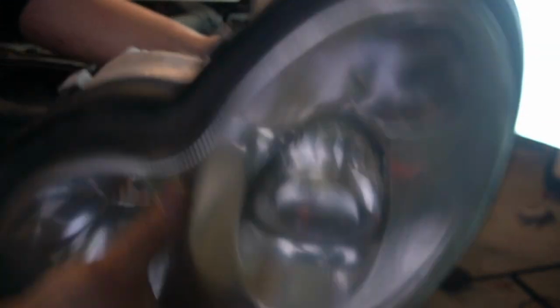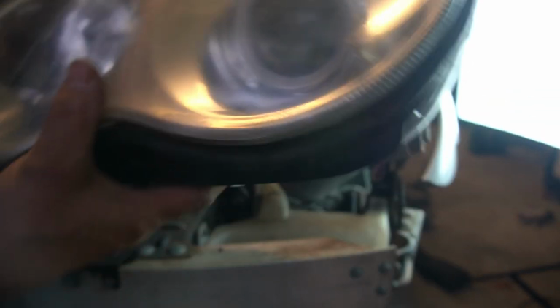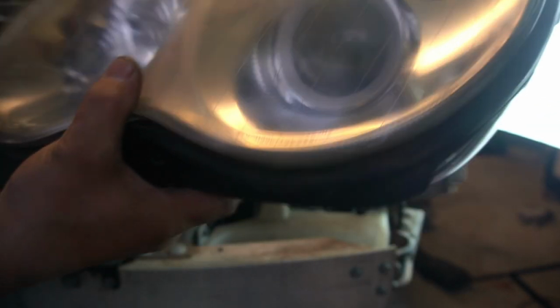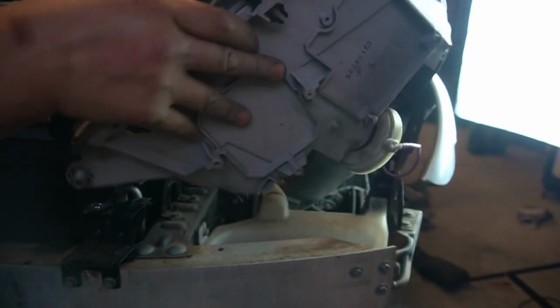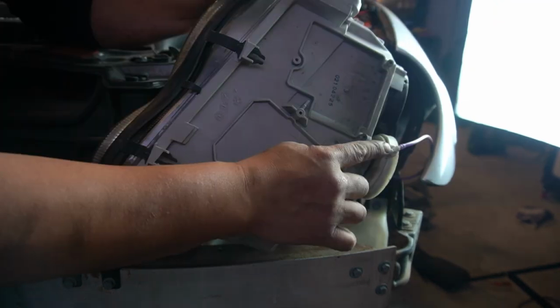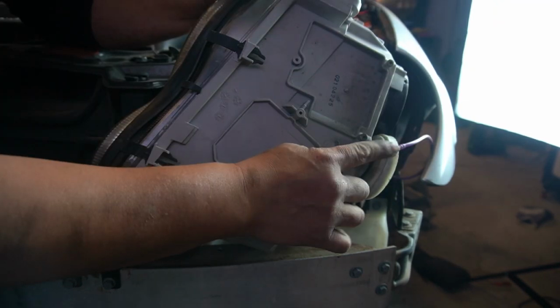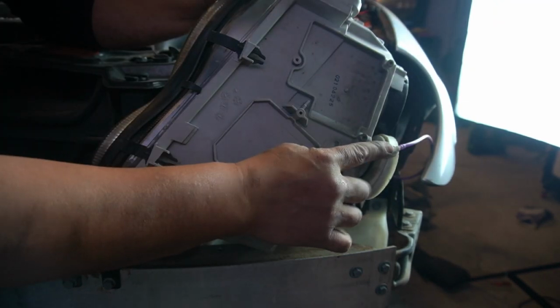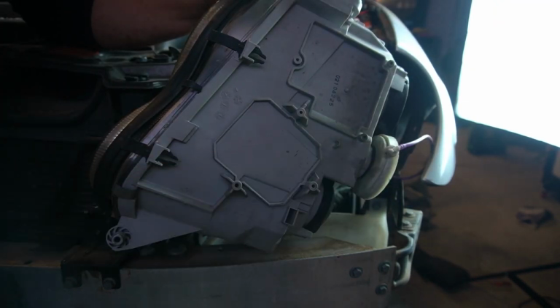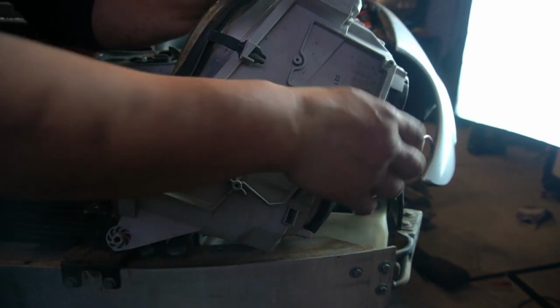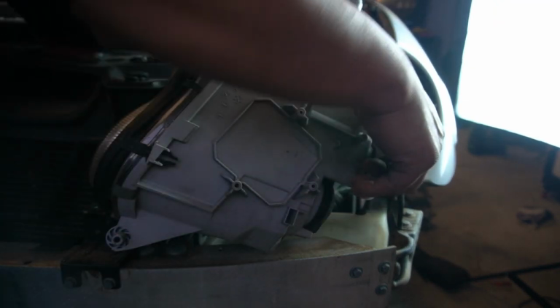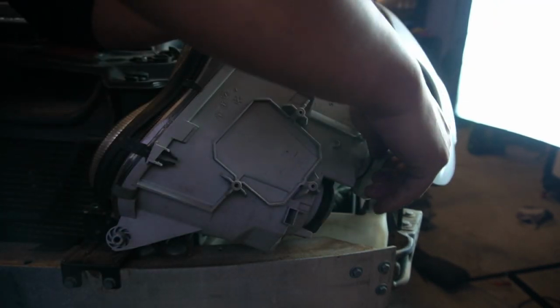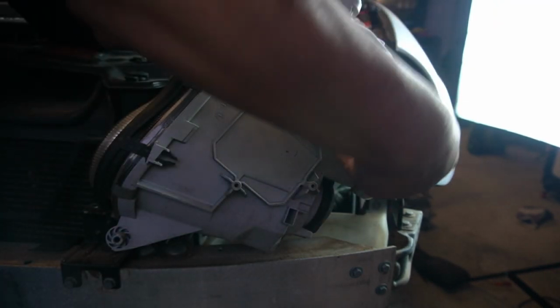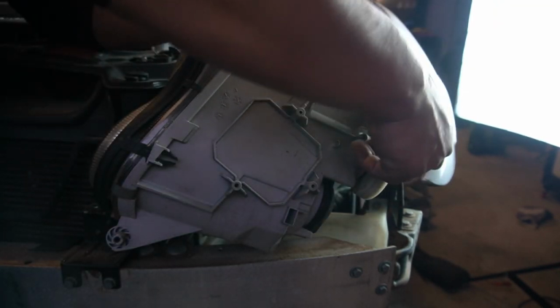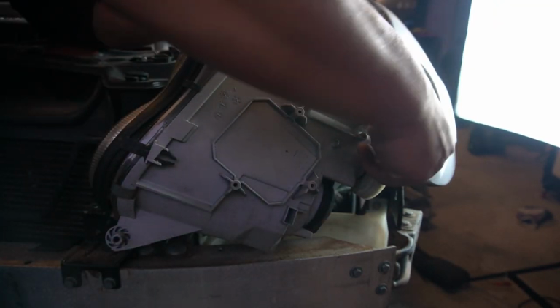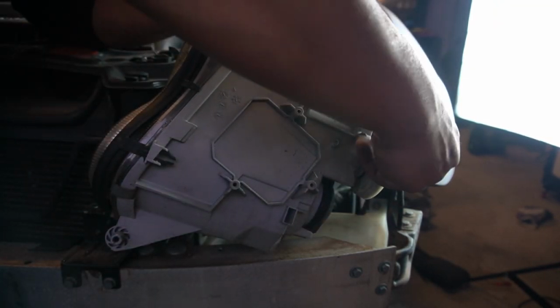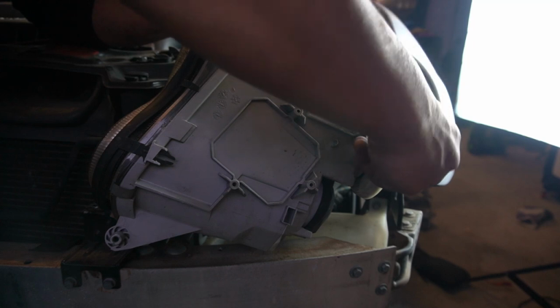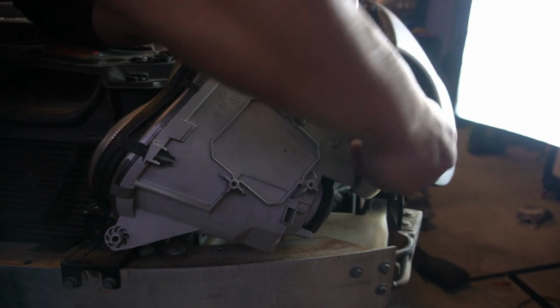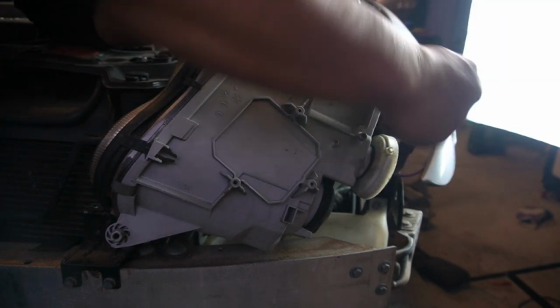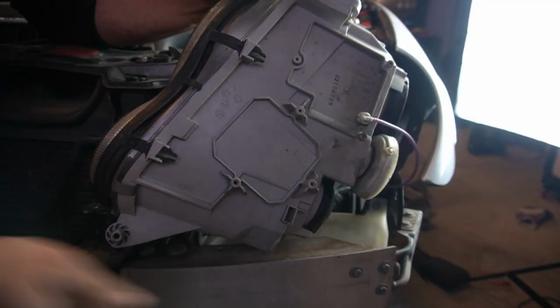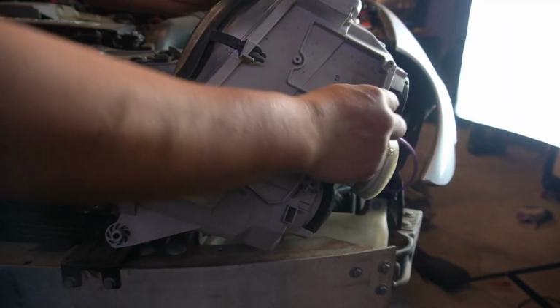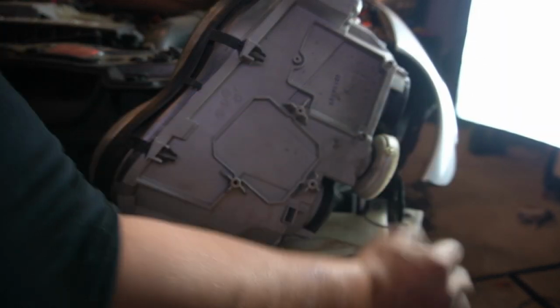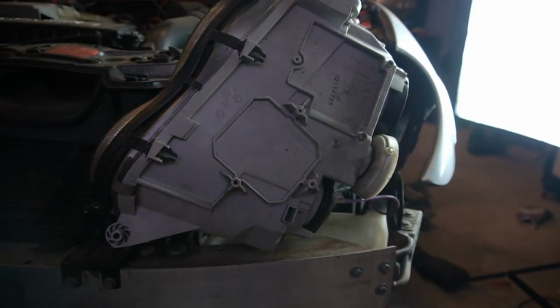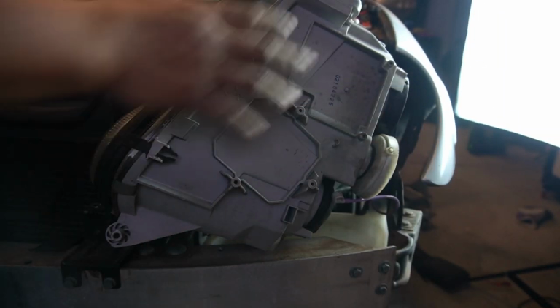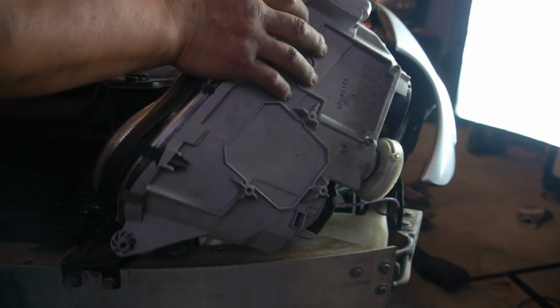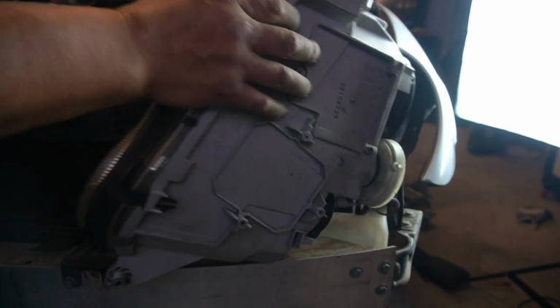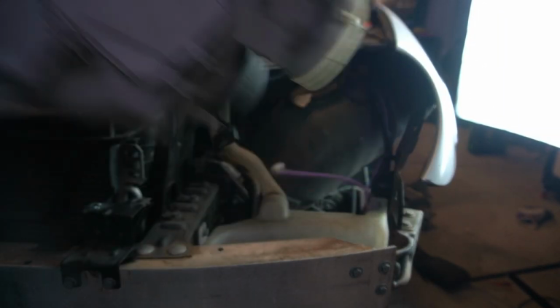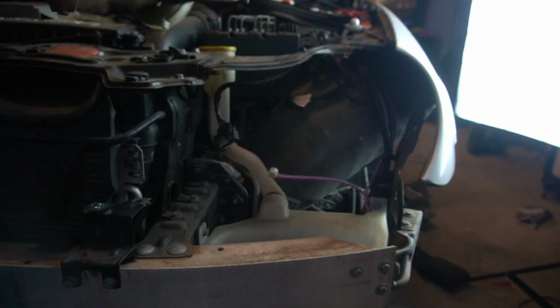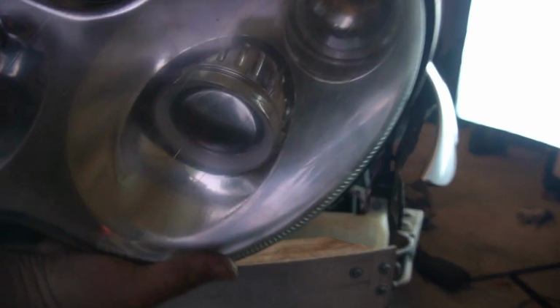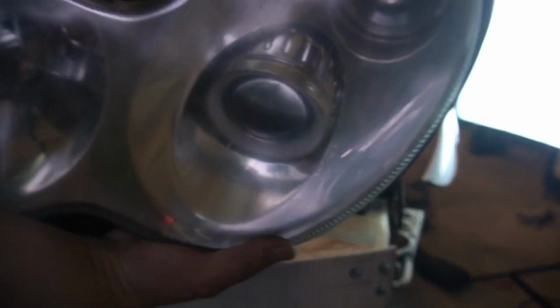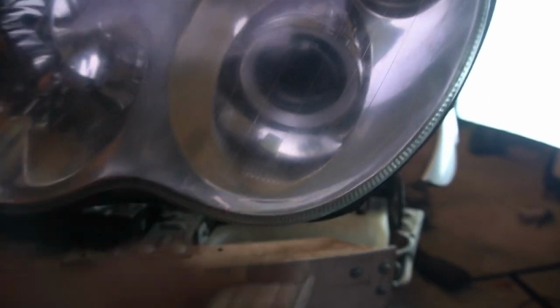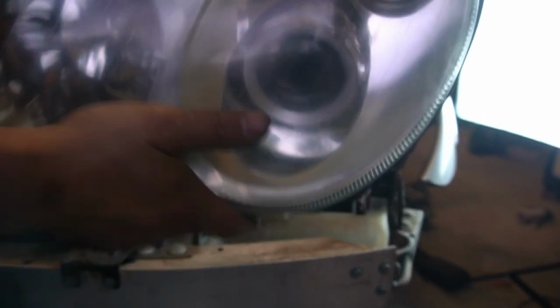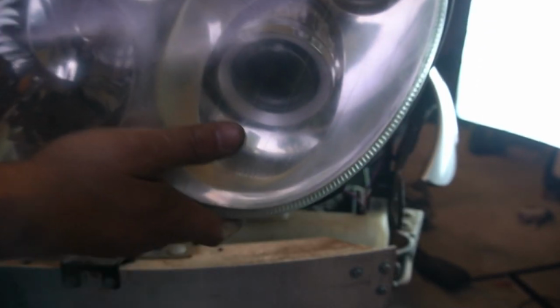Then lastly, we have our air hose. In order to remove this, you just have to twist it a bit and then pull straight out and it will come right off. And that's it — that is our headlight completely removed.